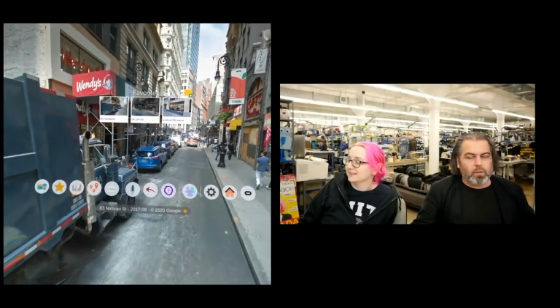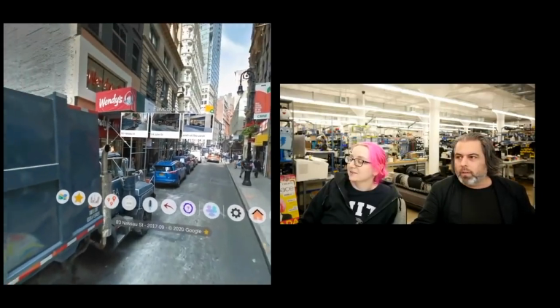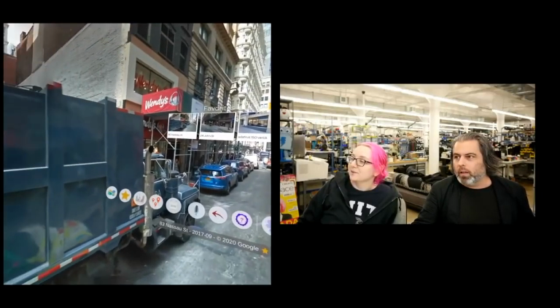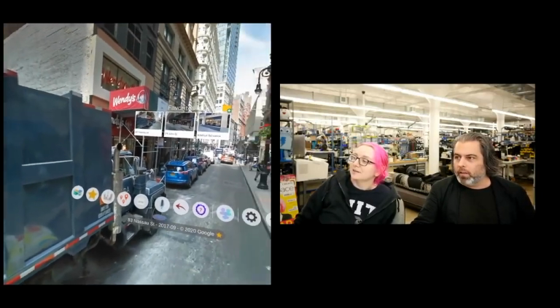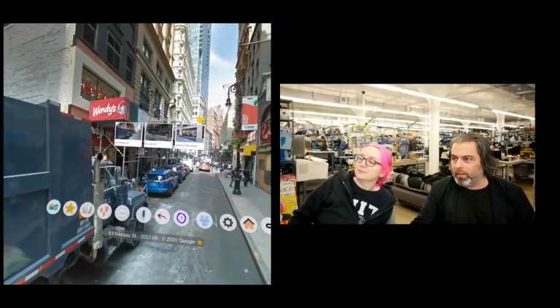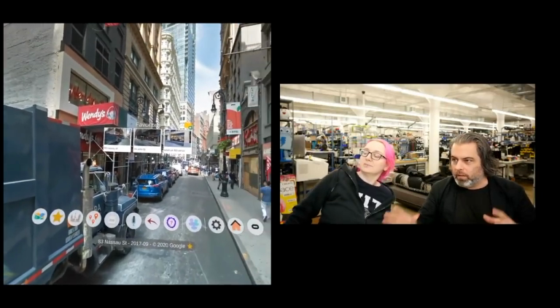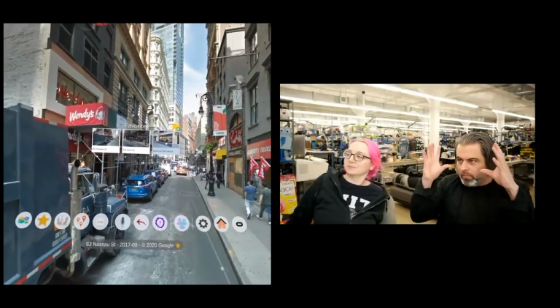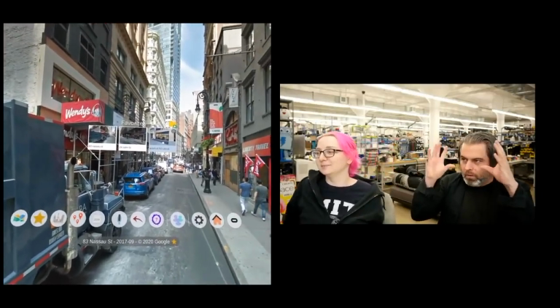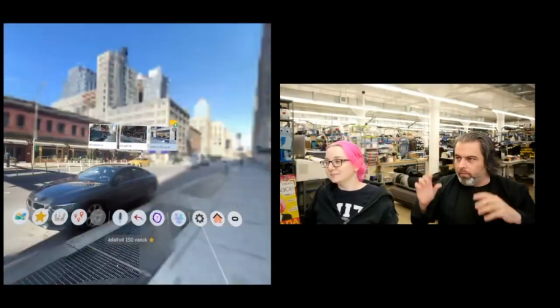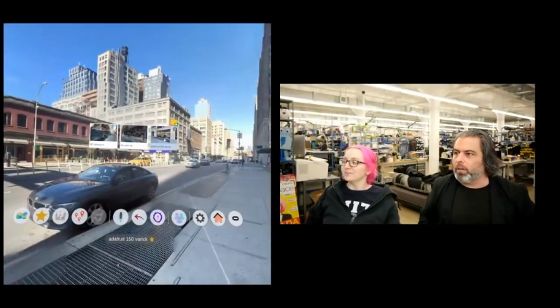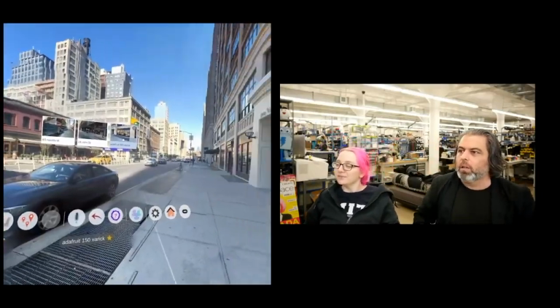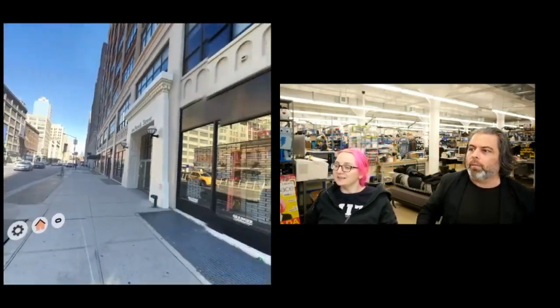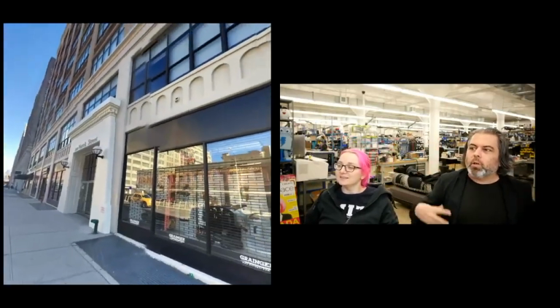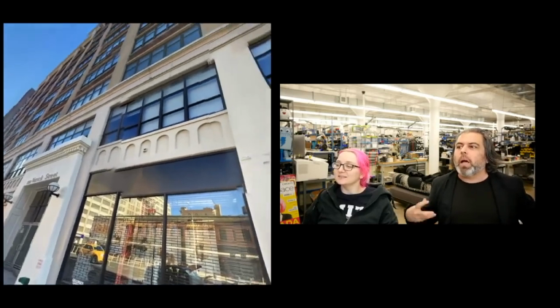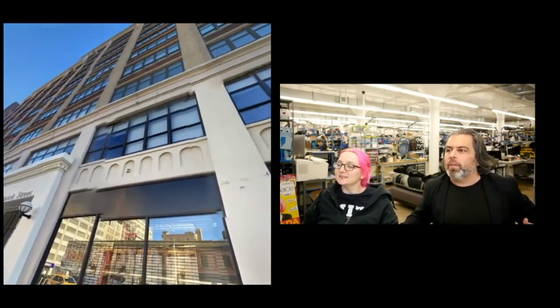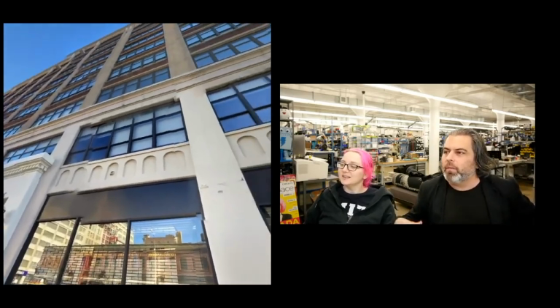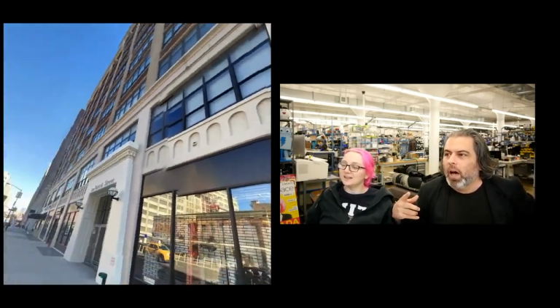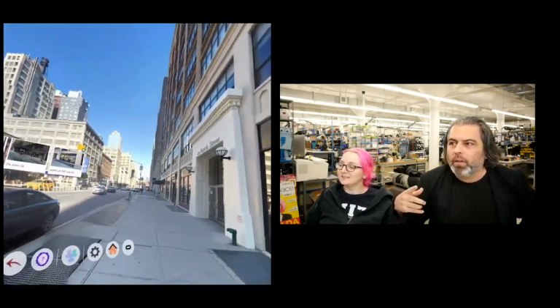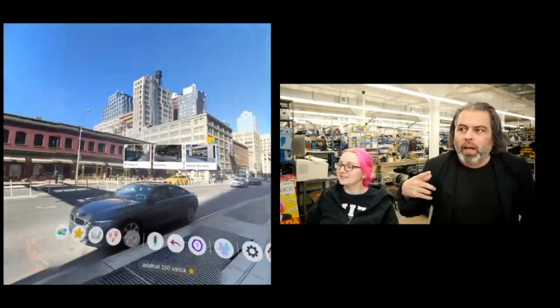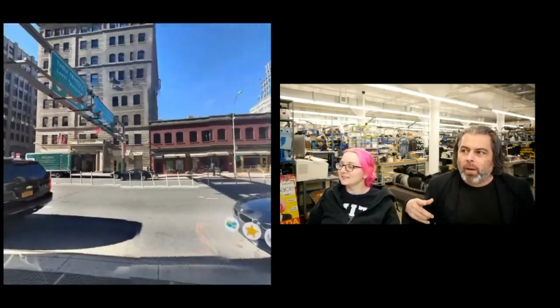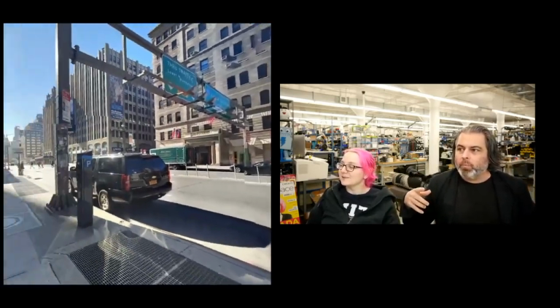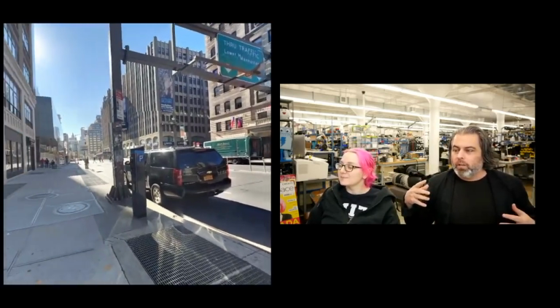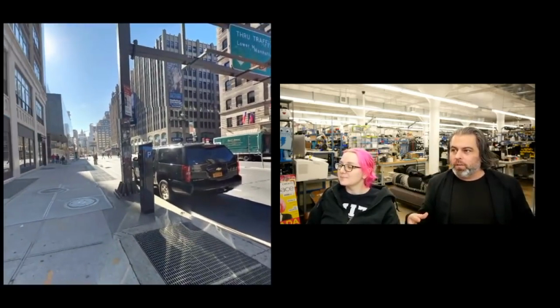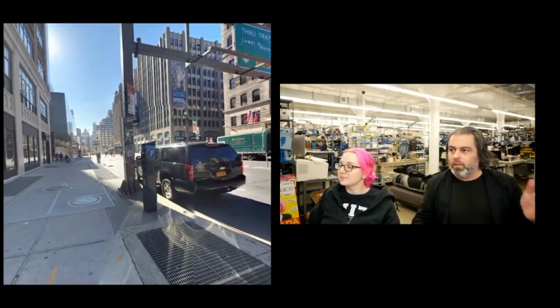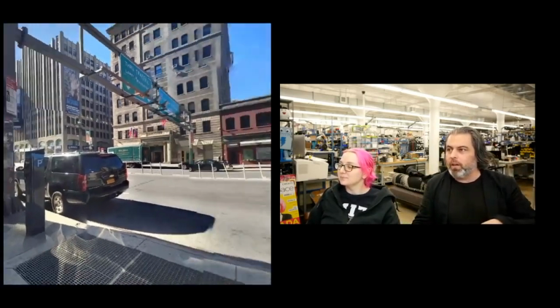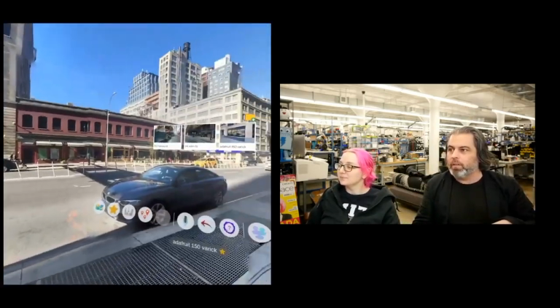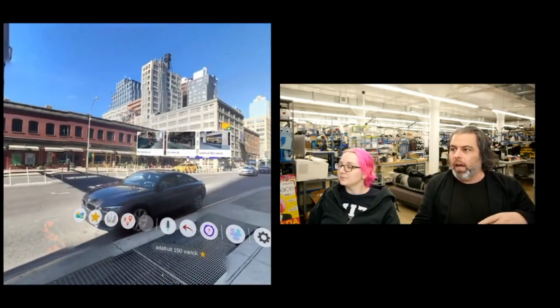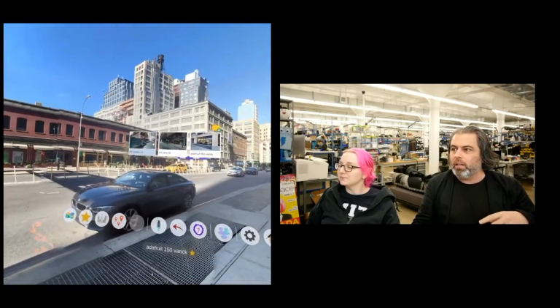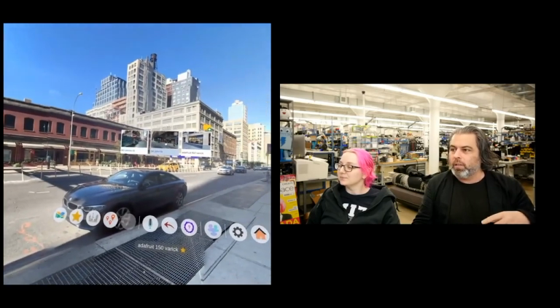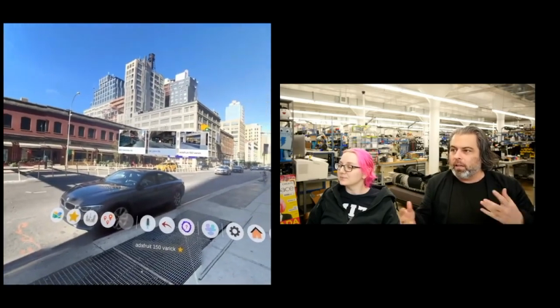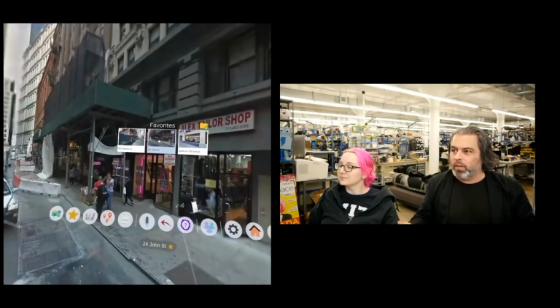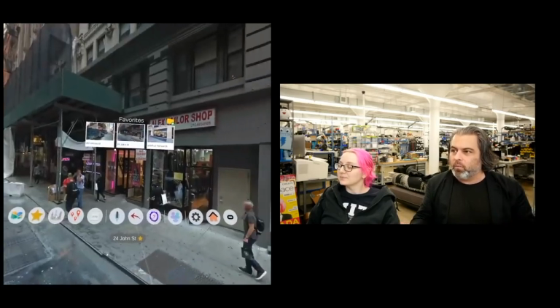So using an Oculus Quest — it's a VR thing — there is an app where you put in addresses and you save favorites, and you can be teleported to each one.